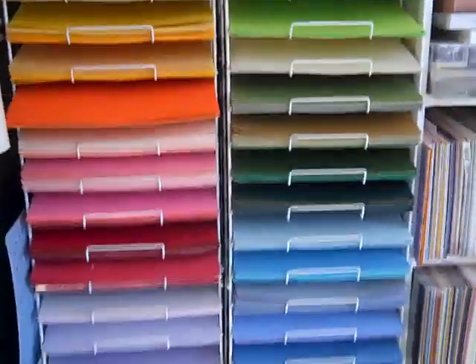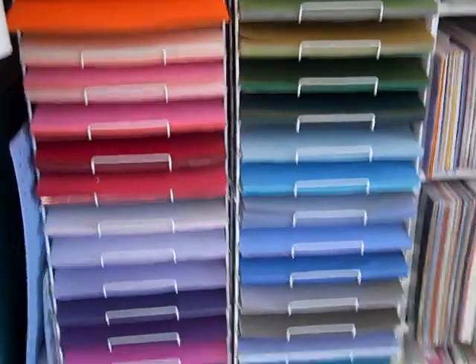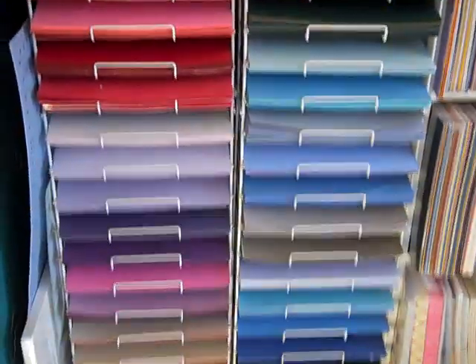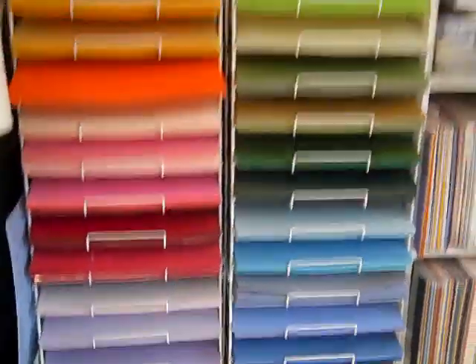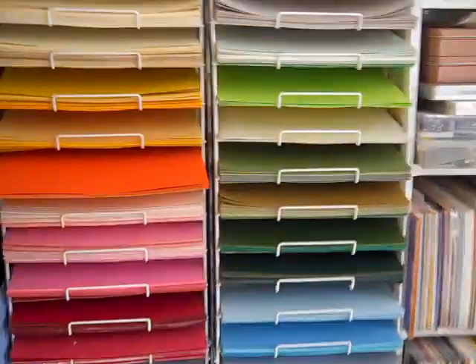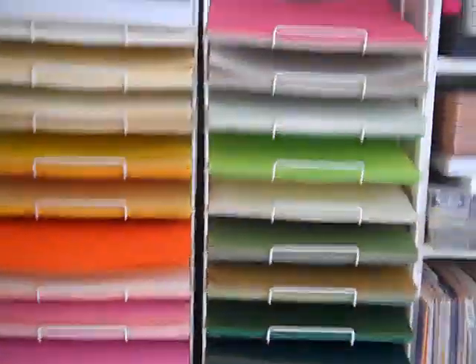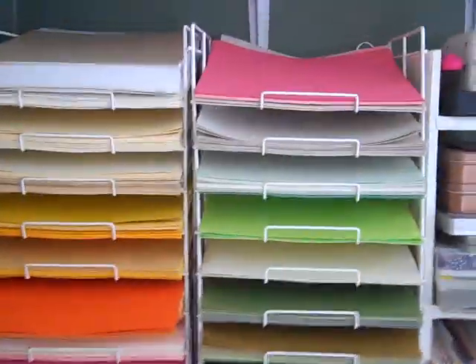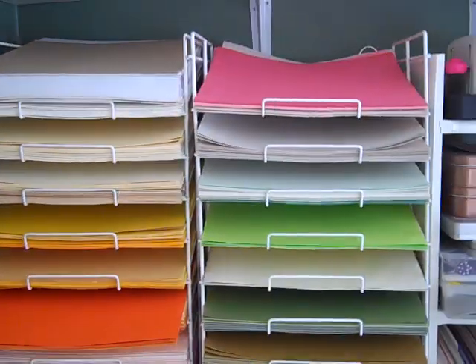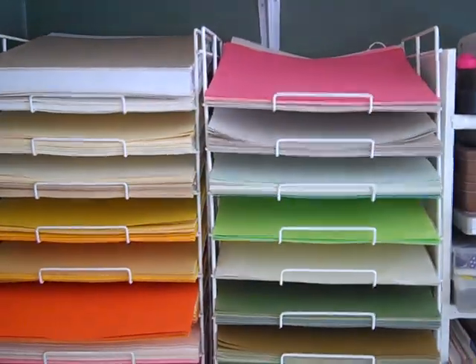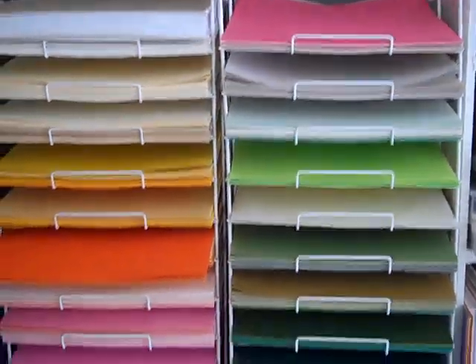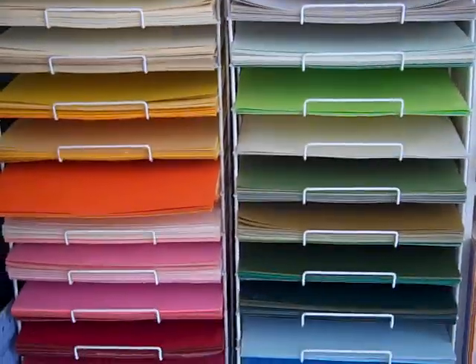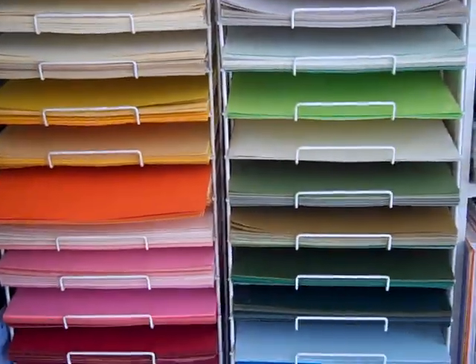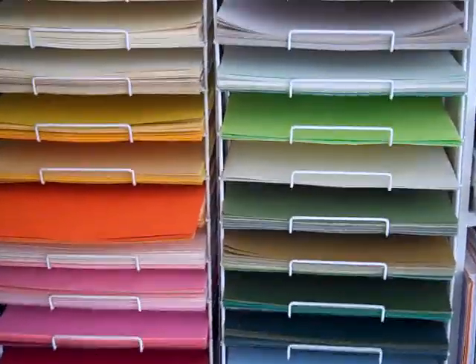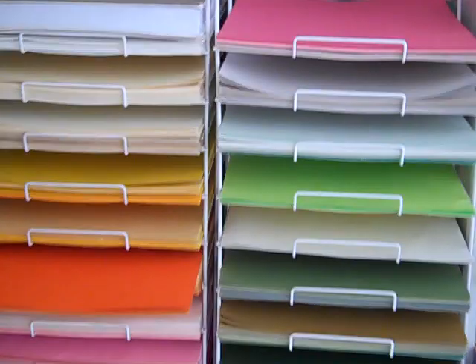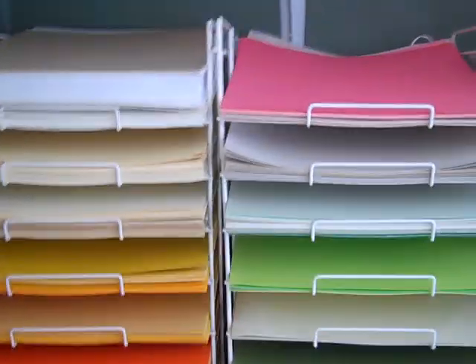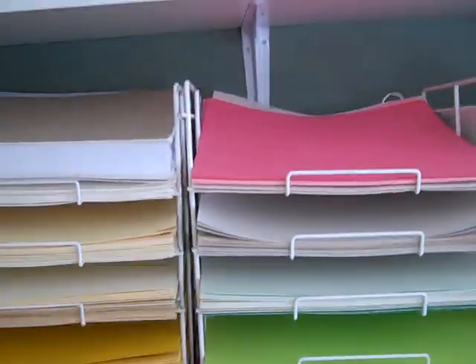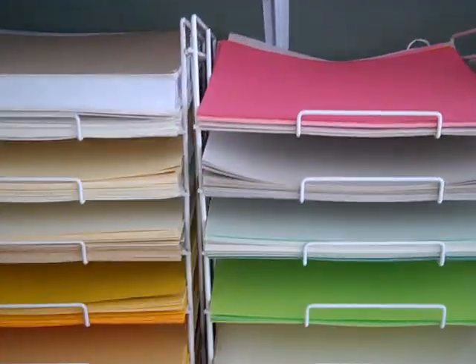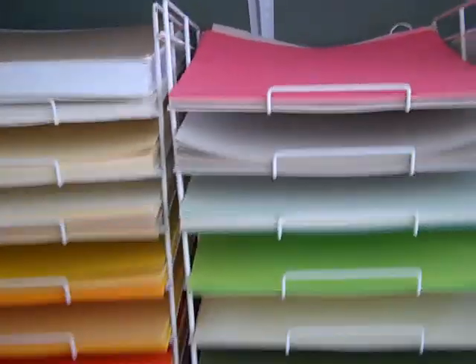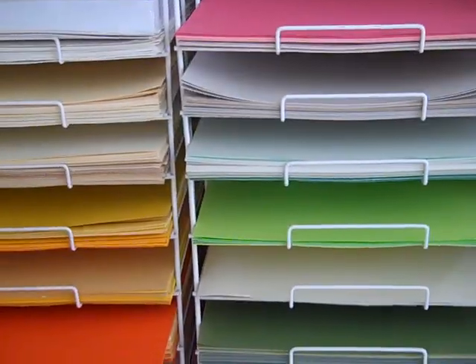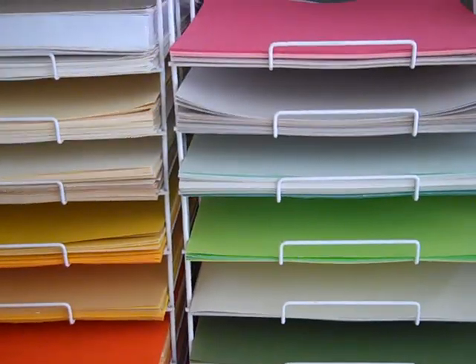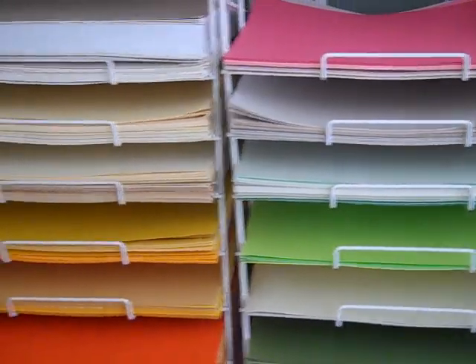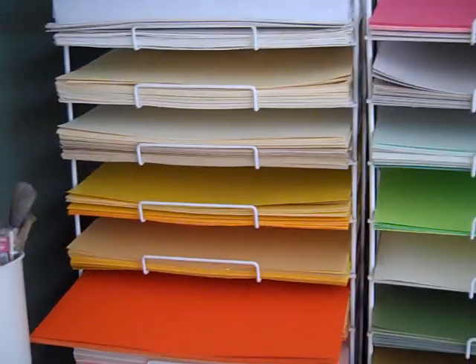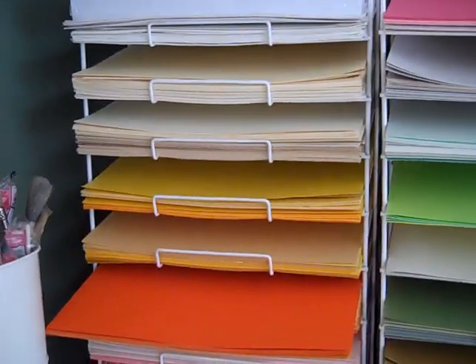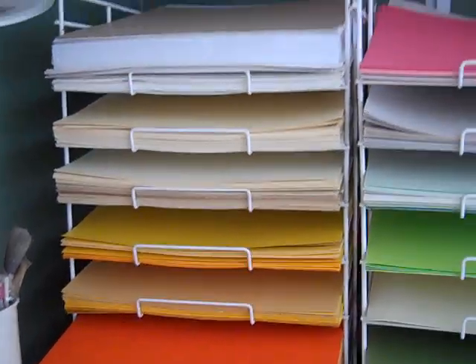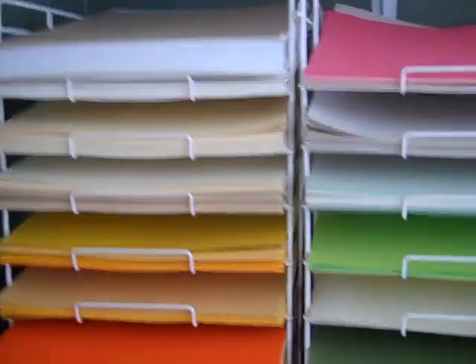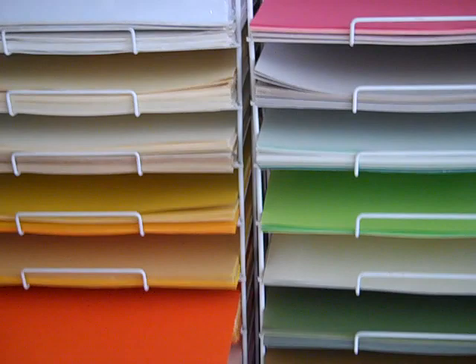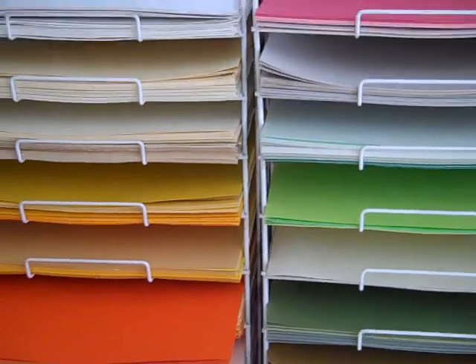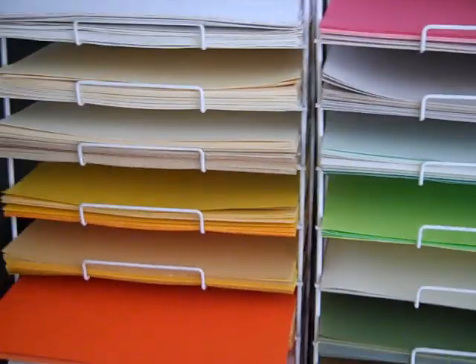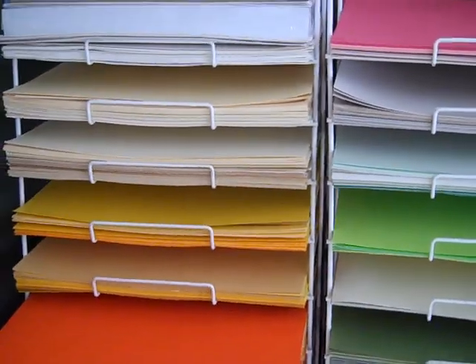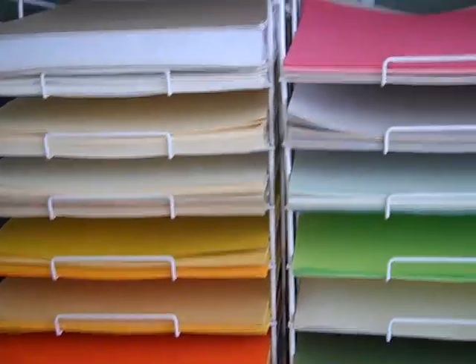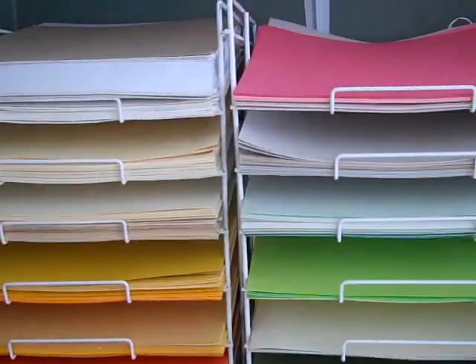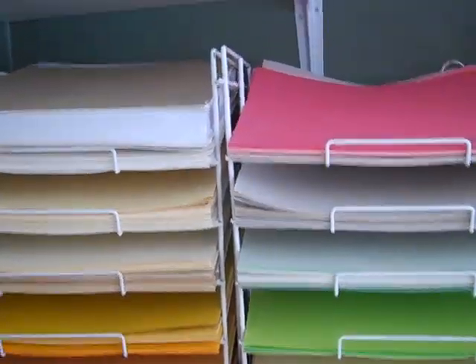When you walk in my craft room to the left, this is all my 12x12 card stock that I store in these two towers. It's great because I can see what colors I have, what colors I need, and what I'm running out of. They're easy to grab too.